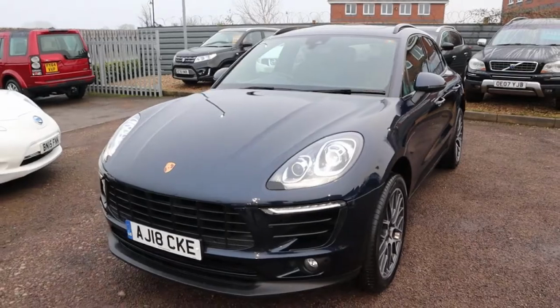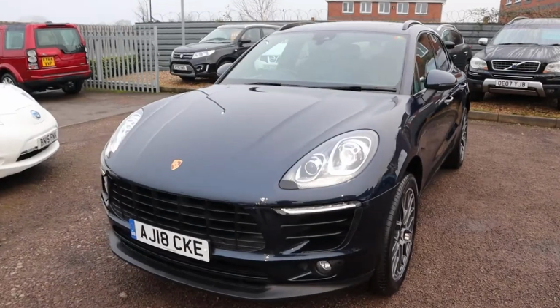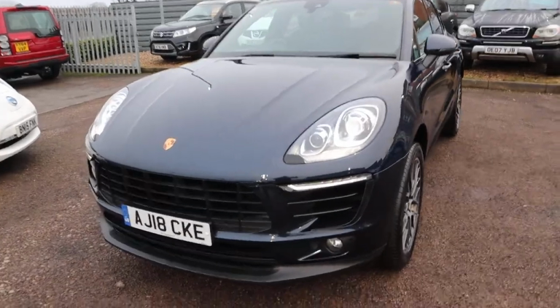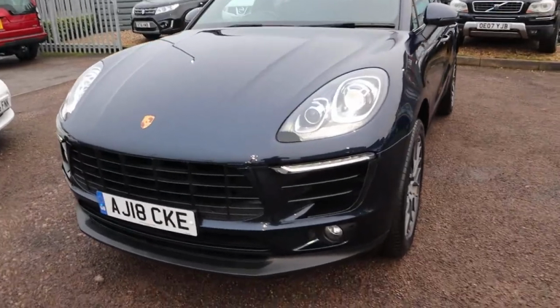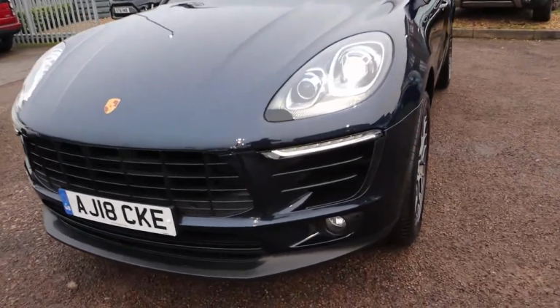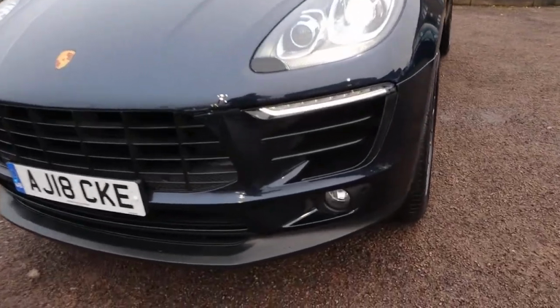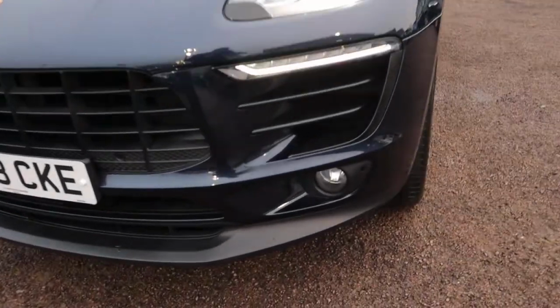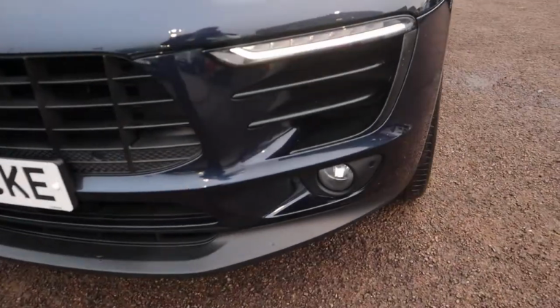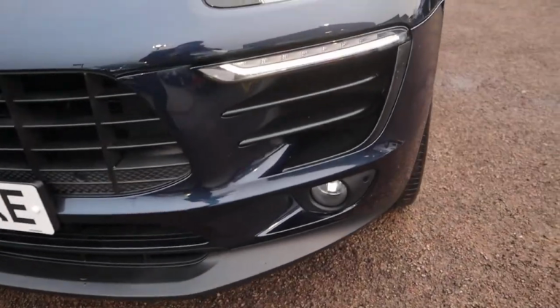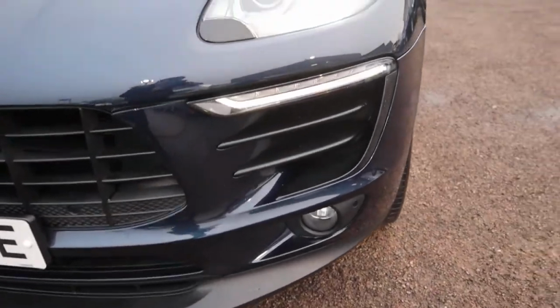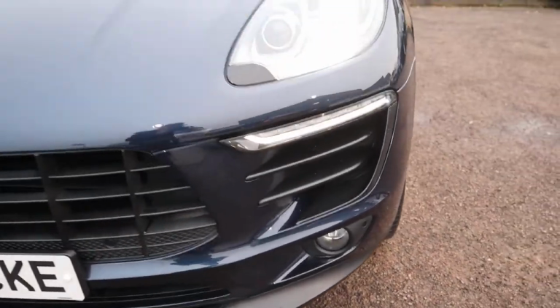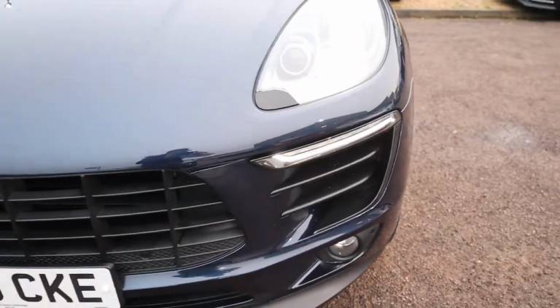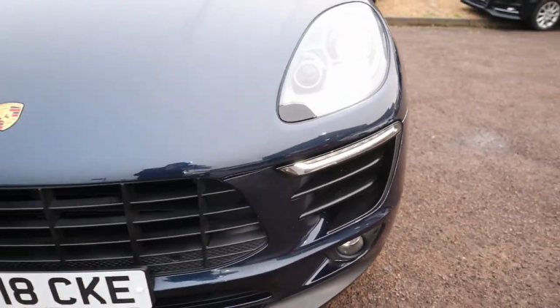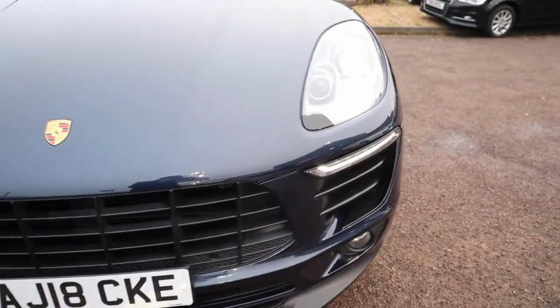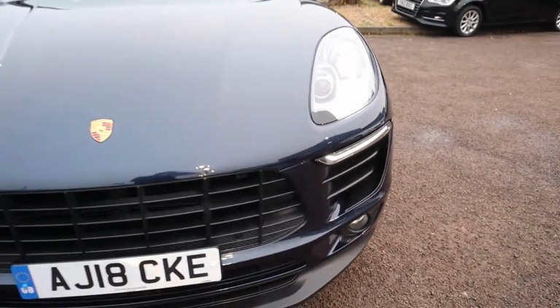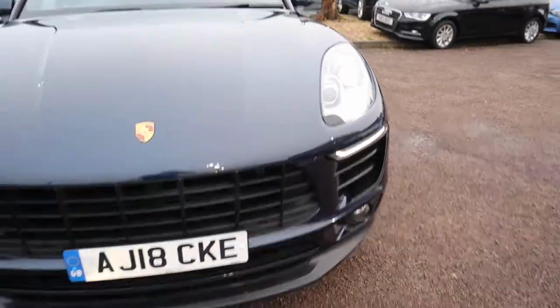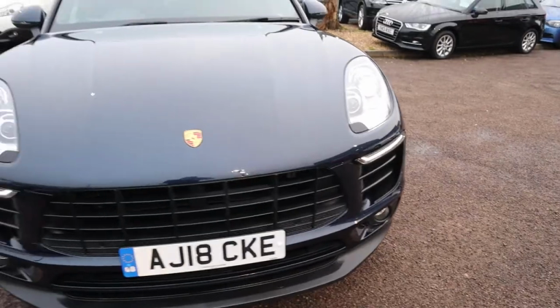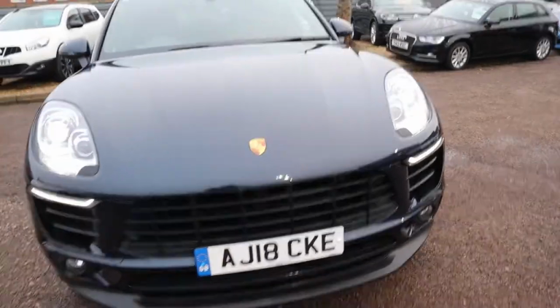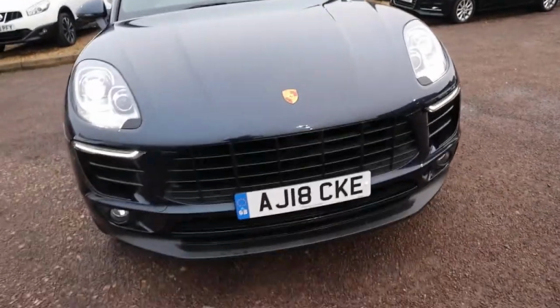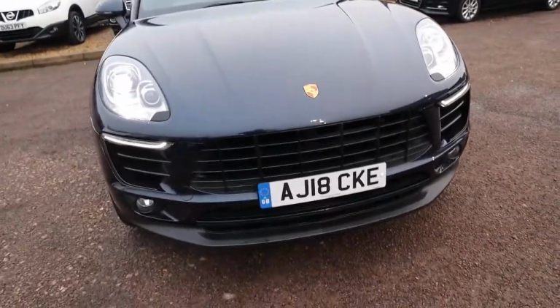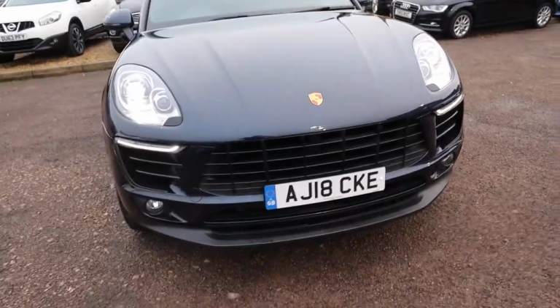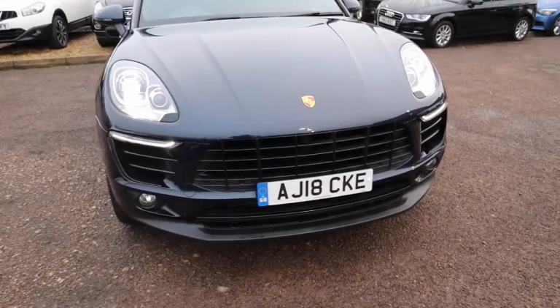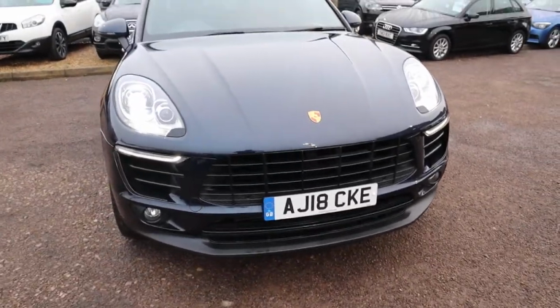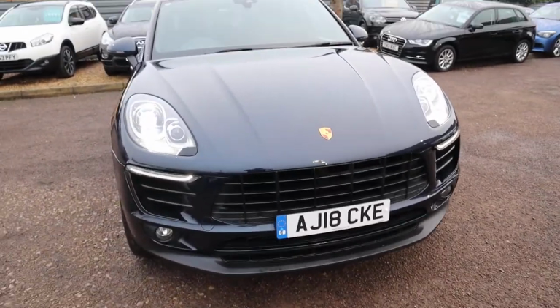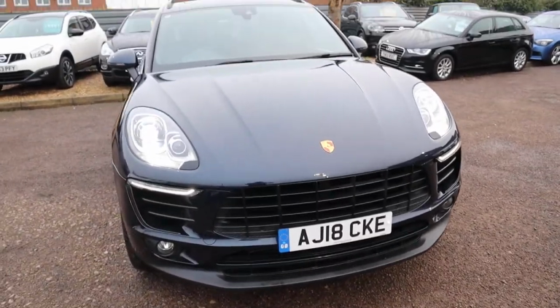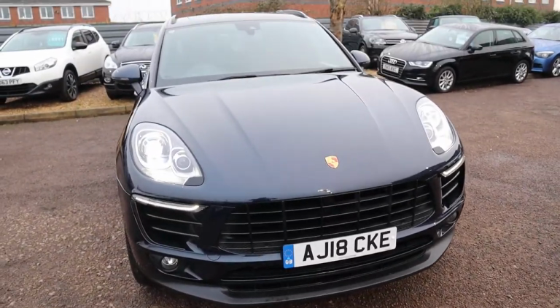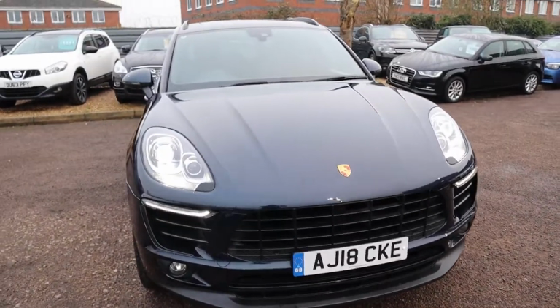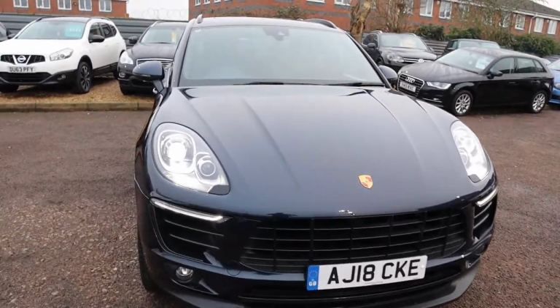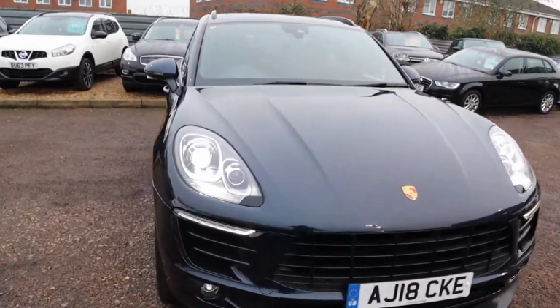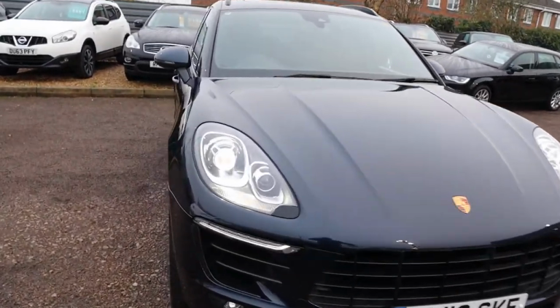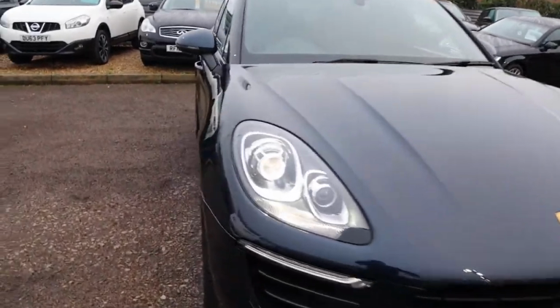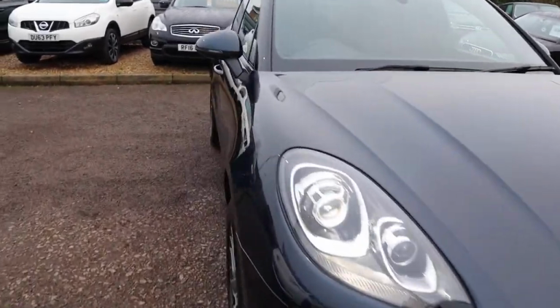Beautiful daytime running lights with your bi-Xenon headlights there. Let's head to the back of the car and we'll work our way in.